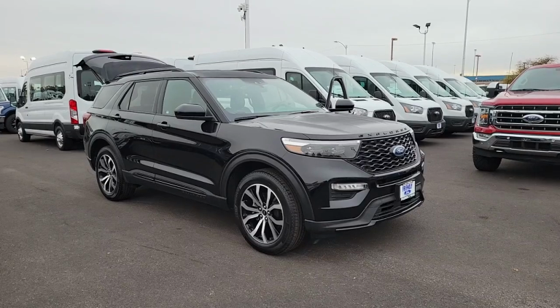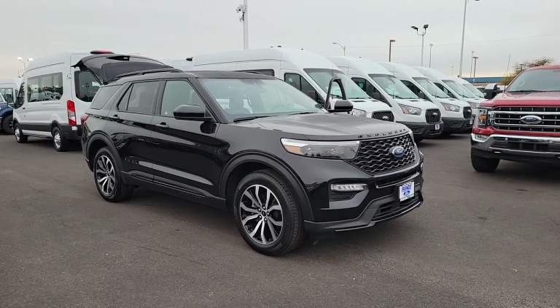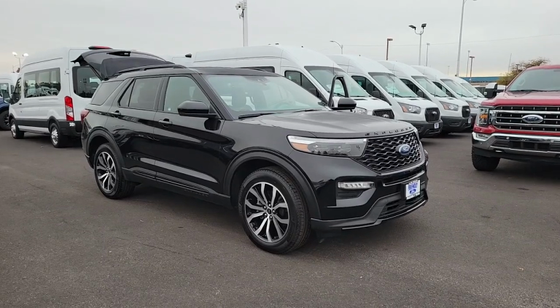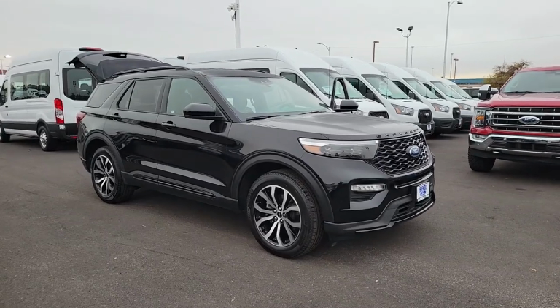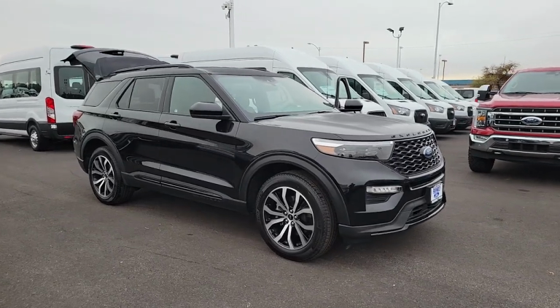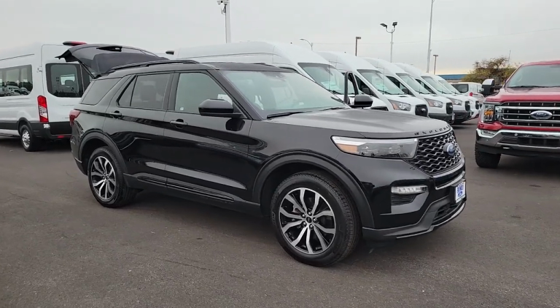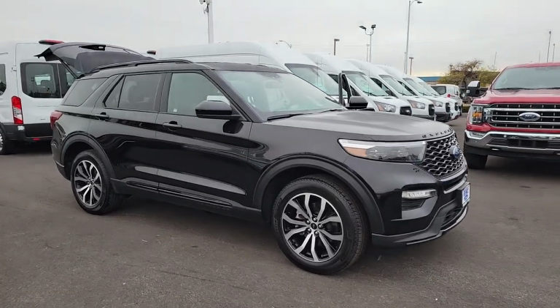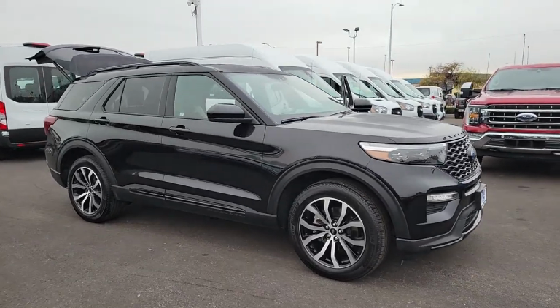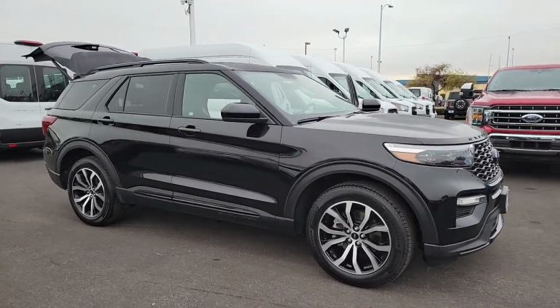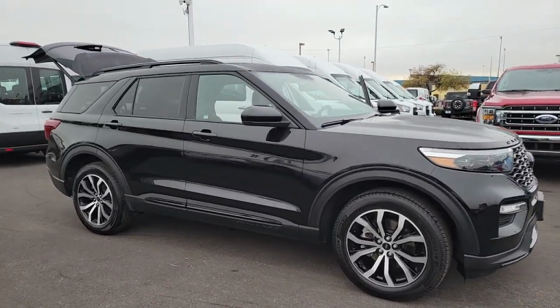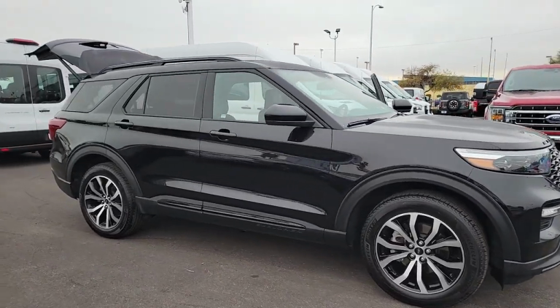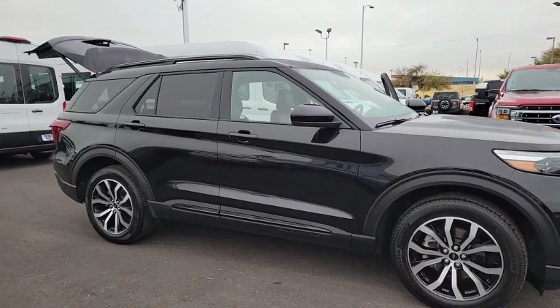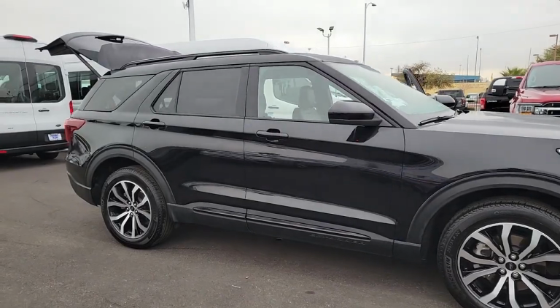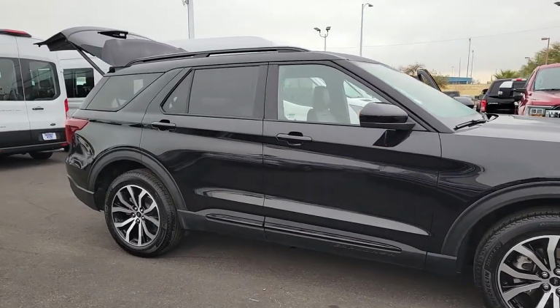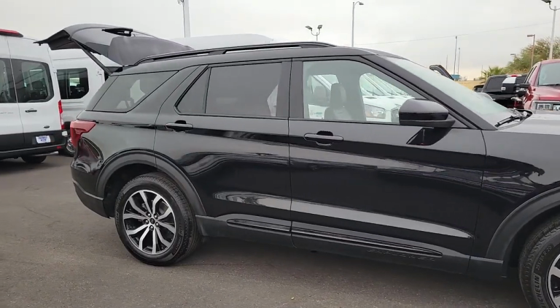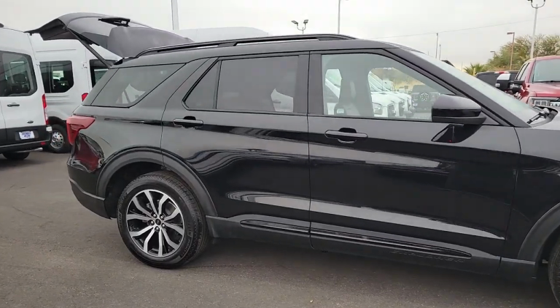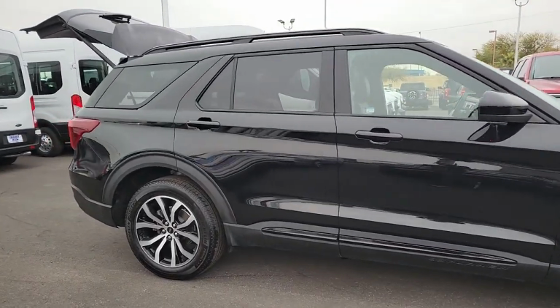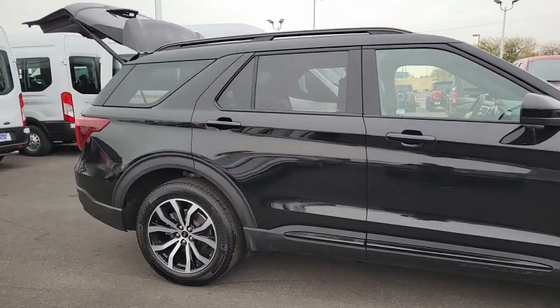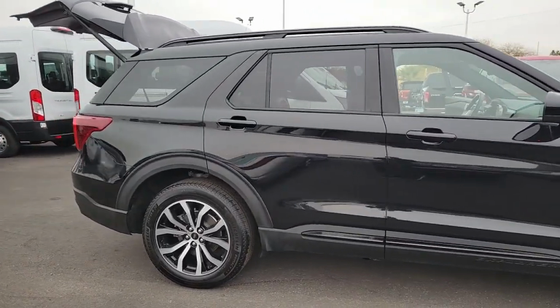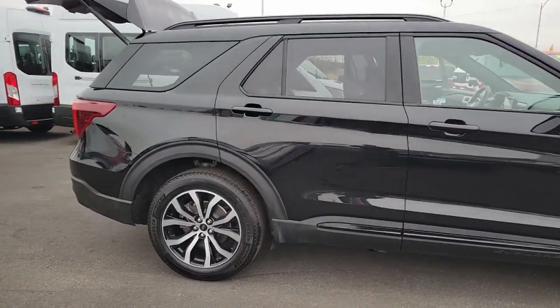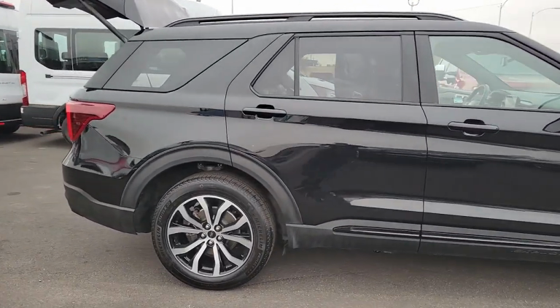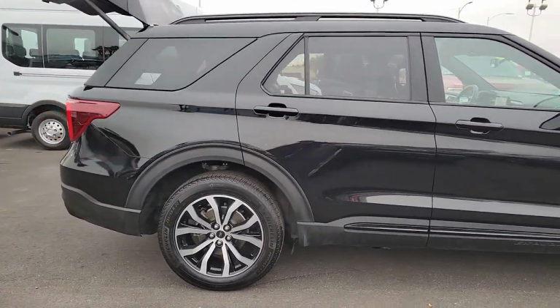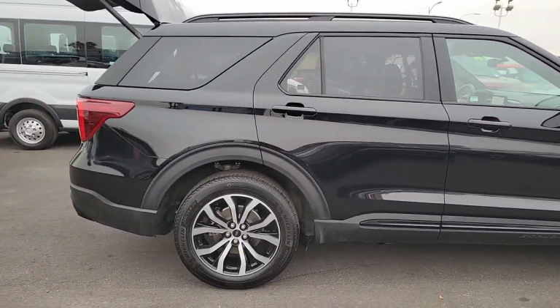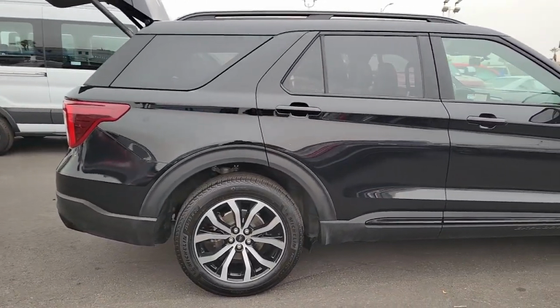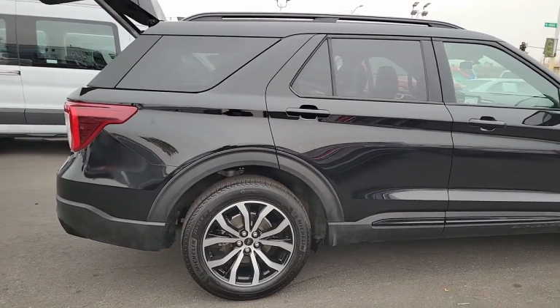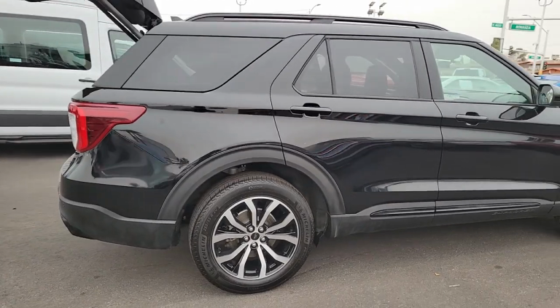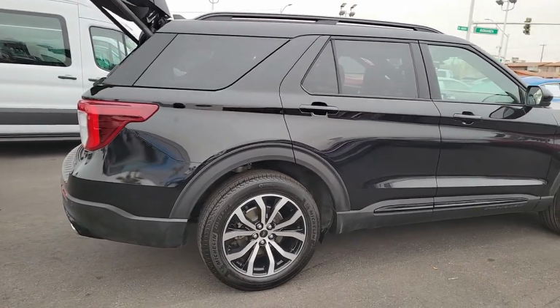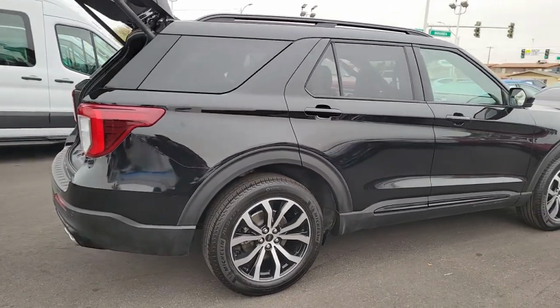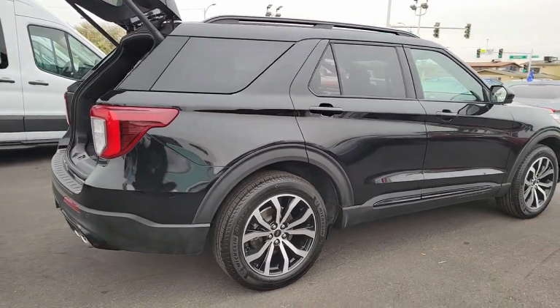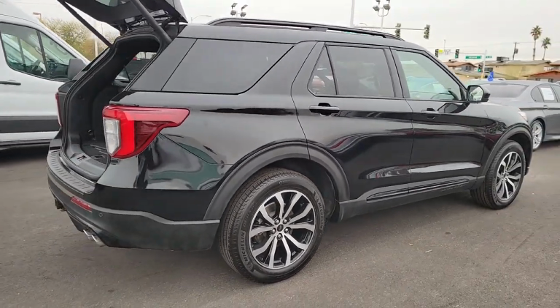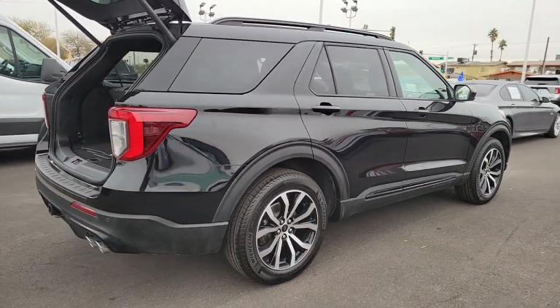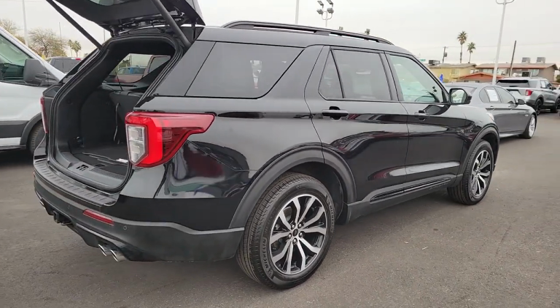You will be amazed by this 2022 Ford Explorer. With less than 10,000 miles on the odometer, this vehicle provides excellent value. Here's an Explorer that brings an uncompromising spirit to all your adventures.